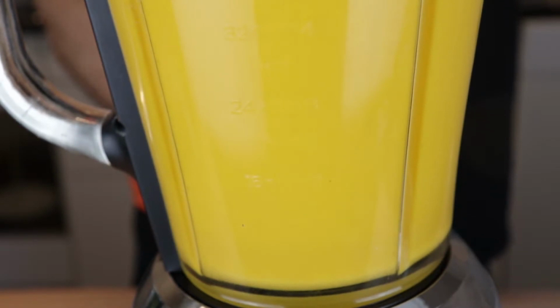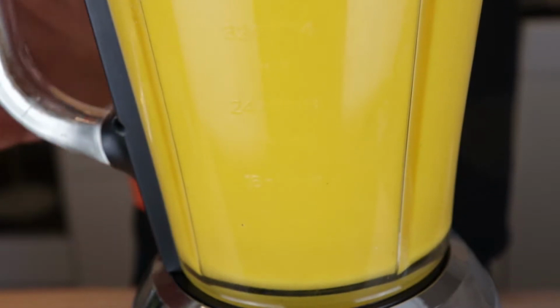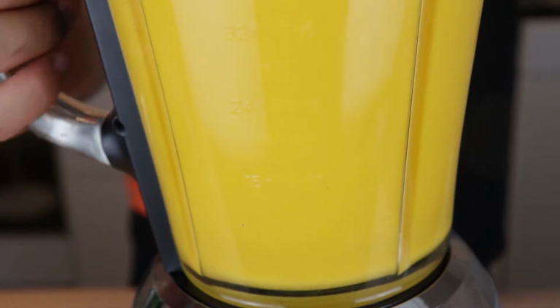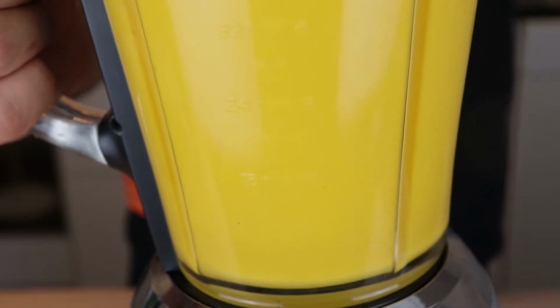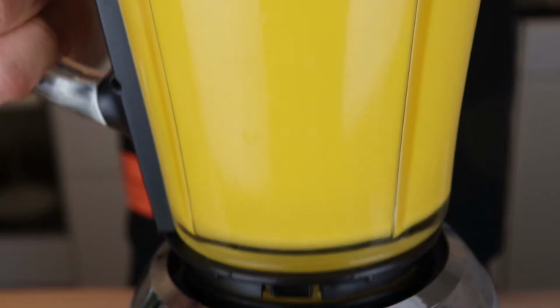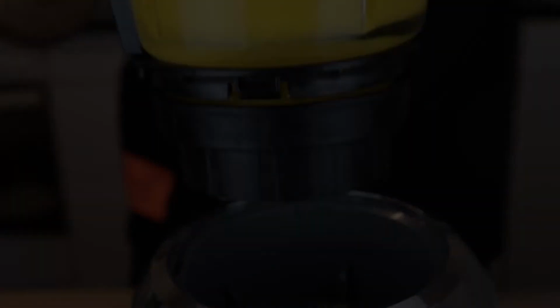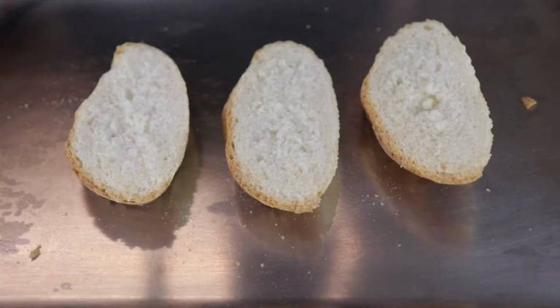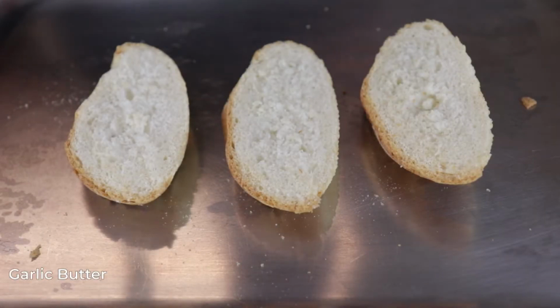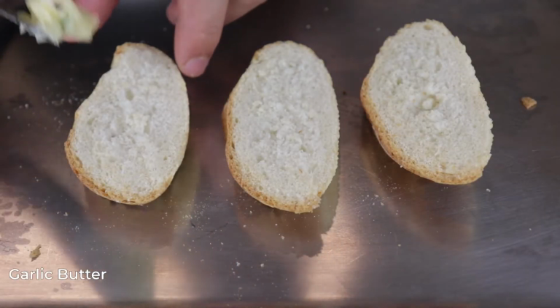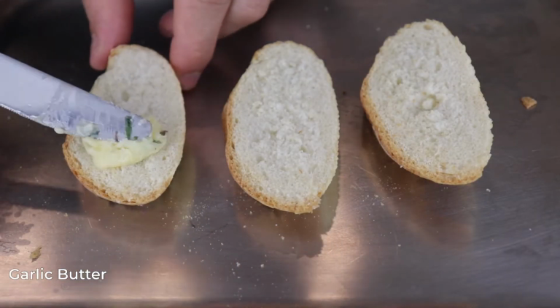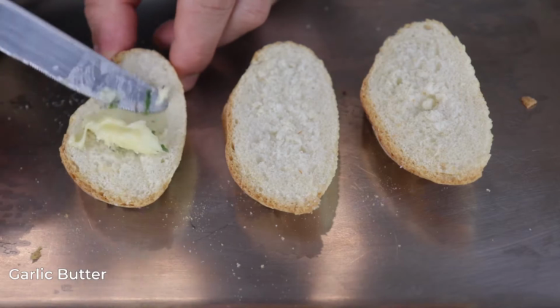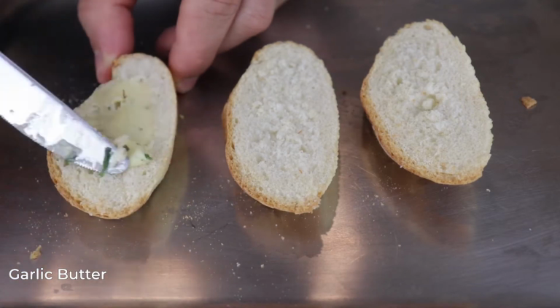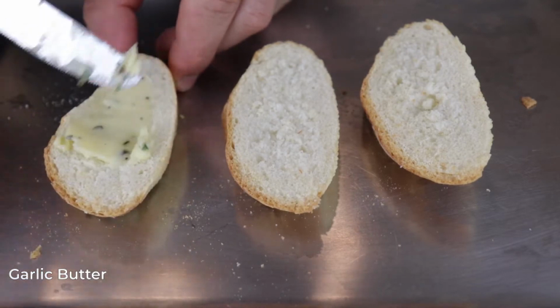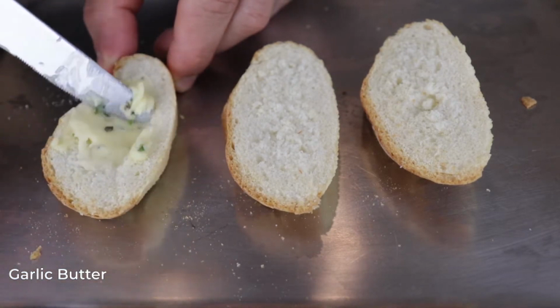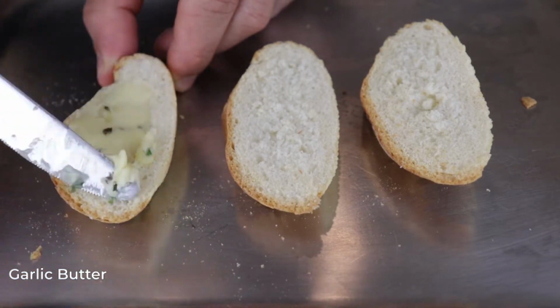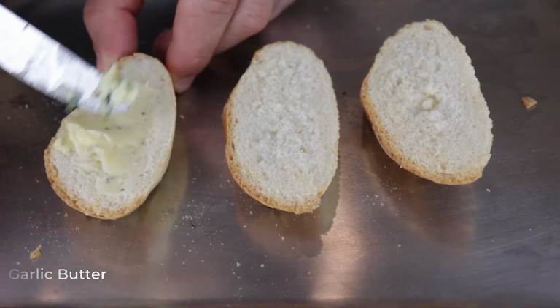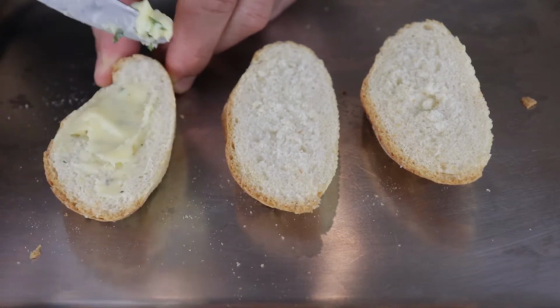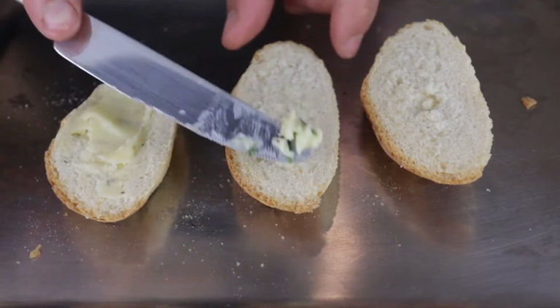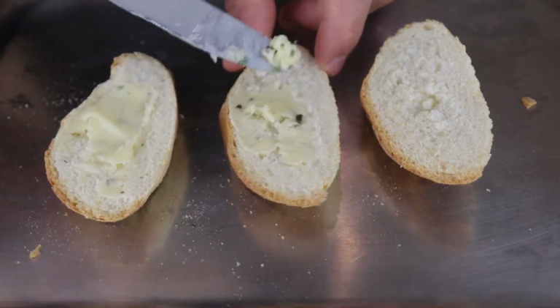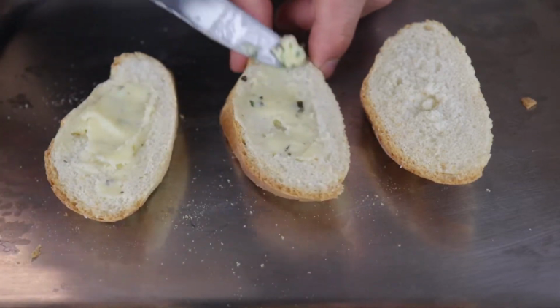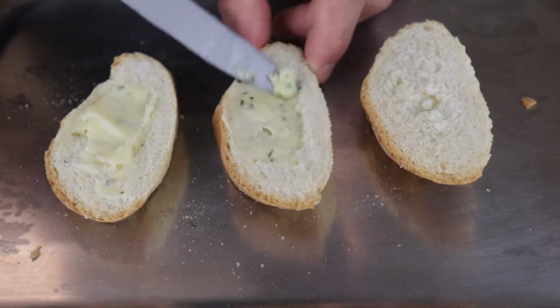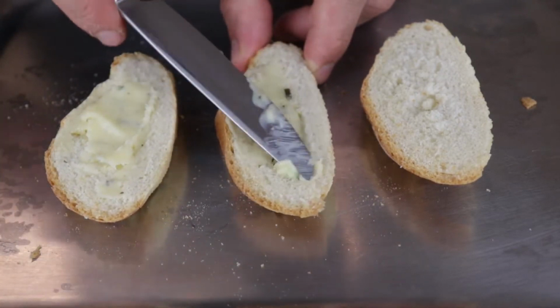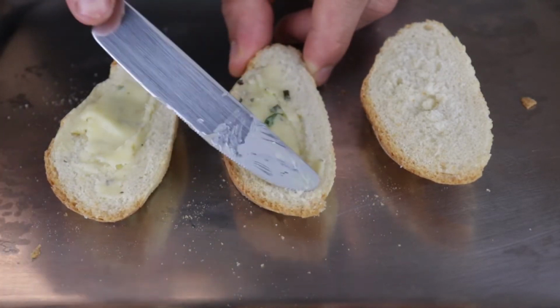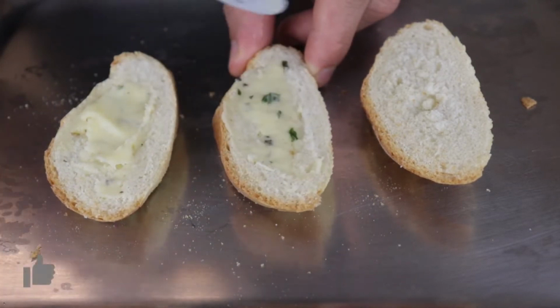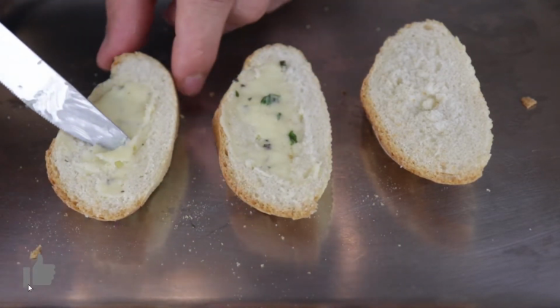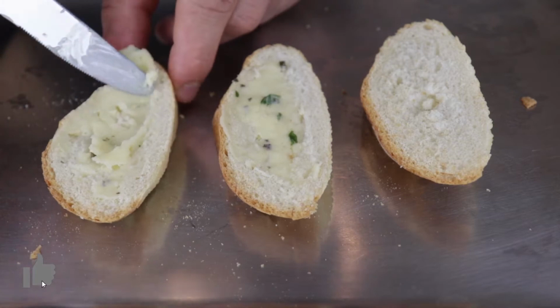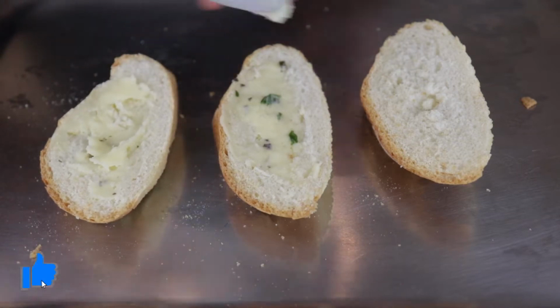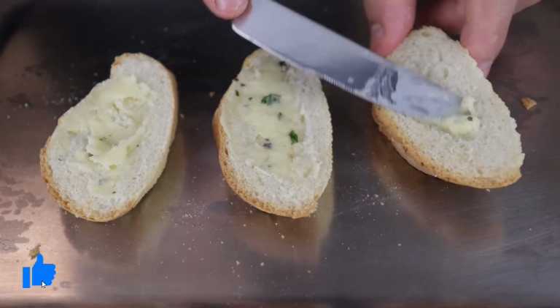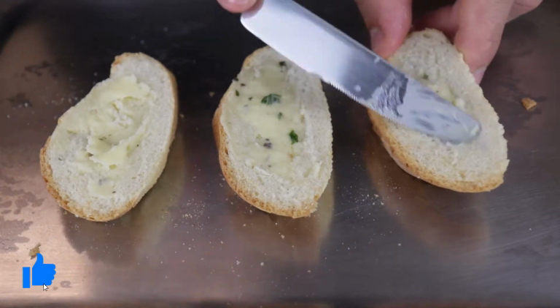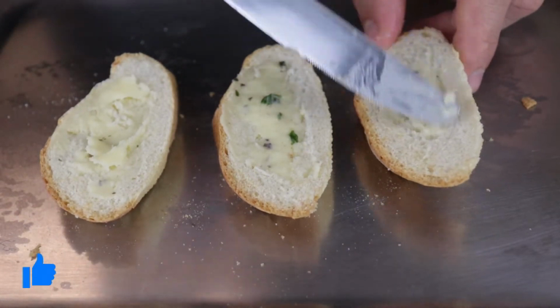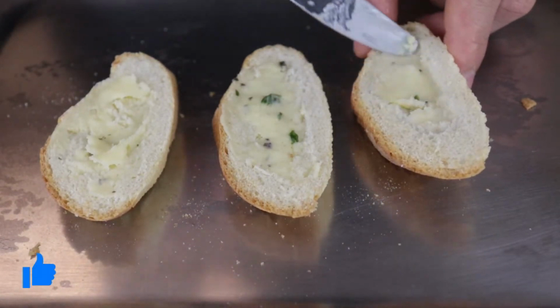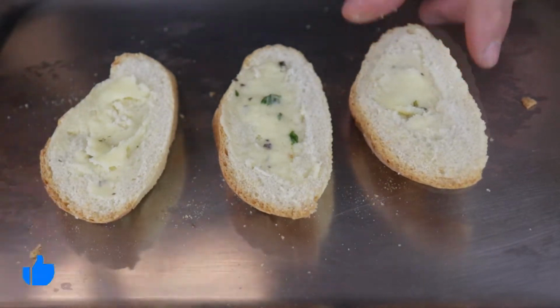Before we serve, let's make a cheesy garlic bread to go with the soup. Spread your garlic butter on the bread. If you want to learn how to make garlic butter, I have a recipe on my channel — the link will be in the description.